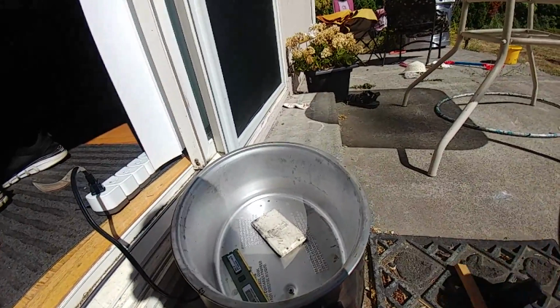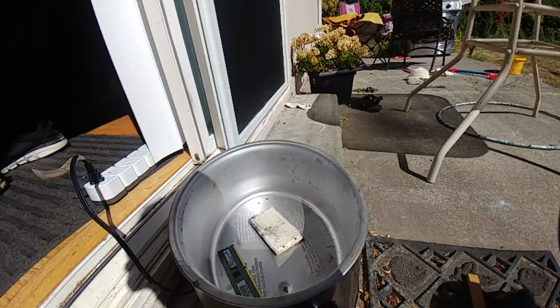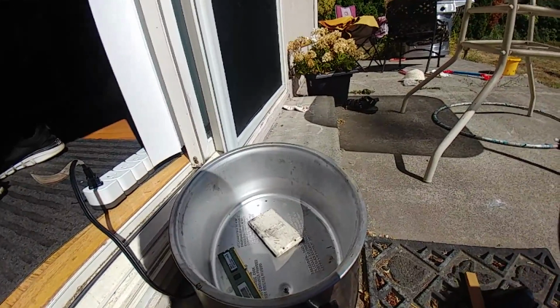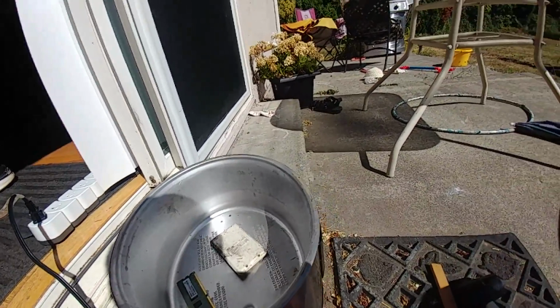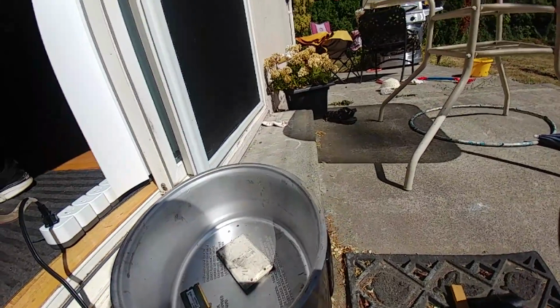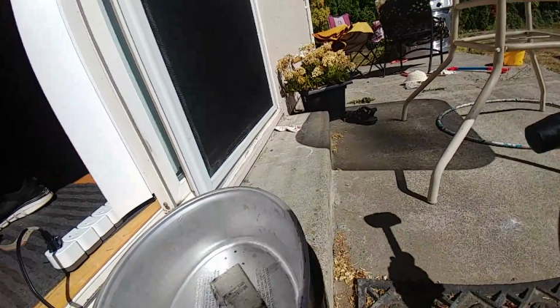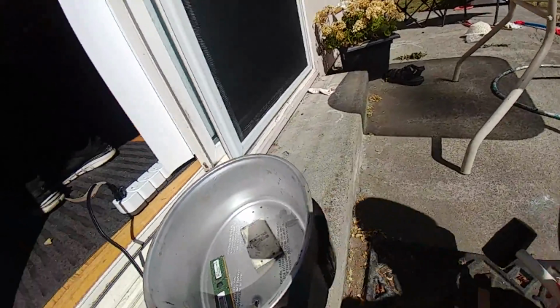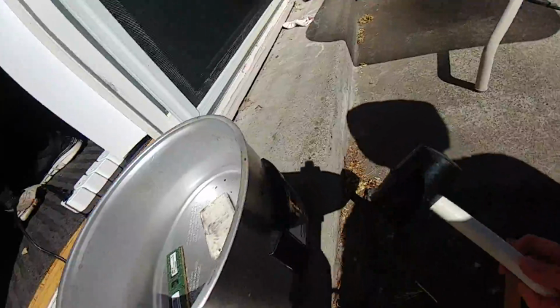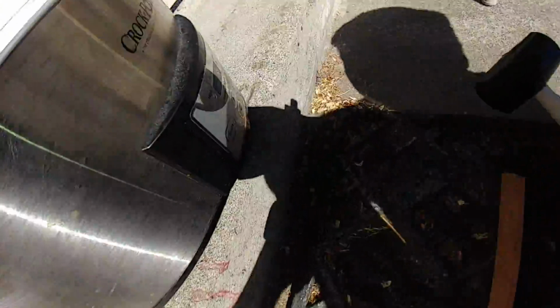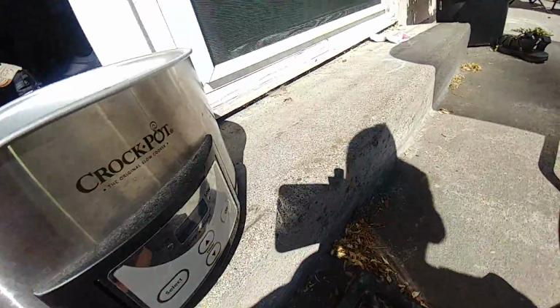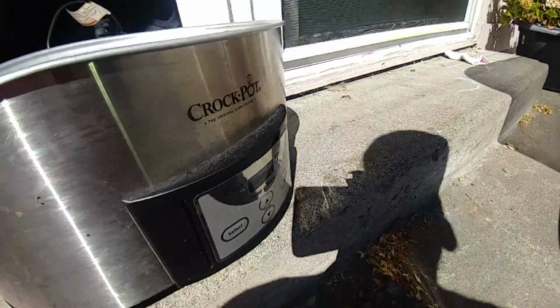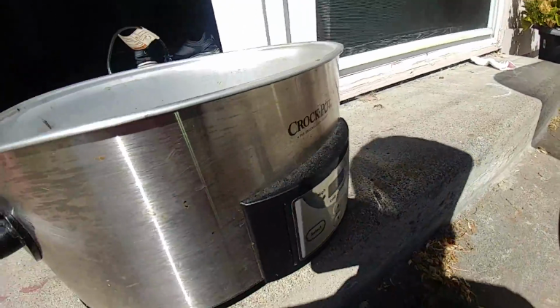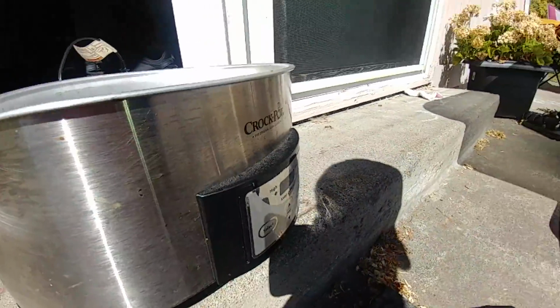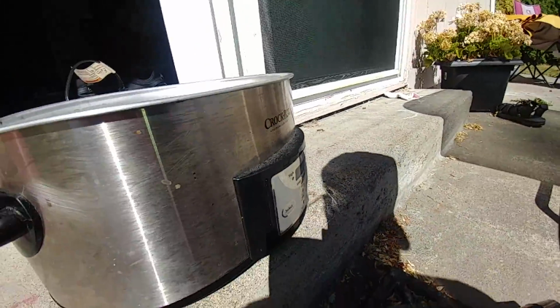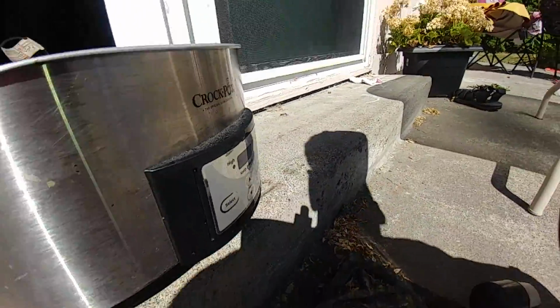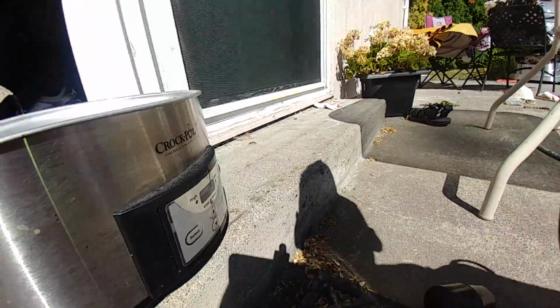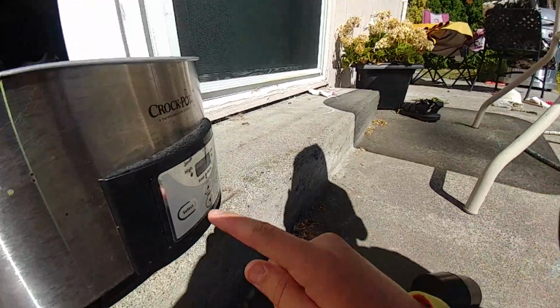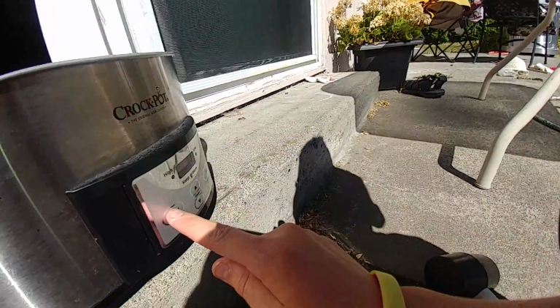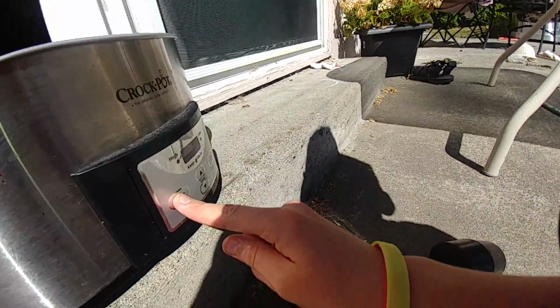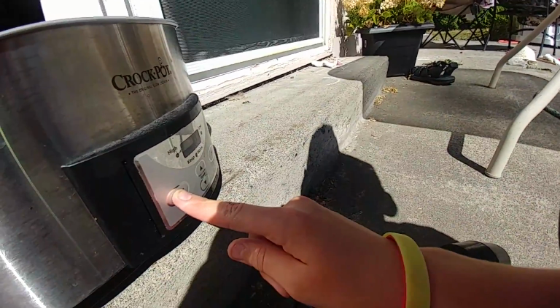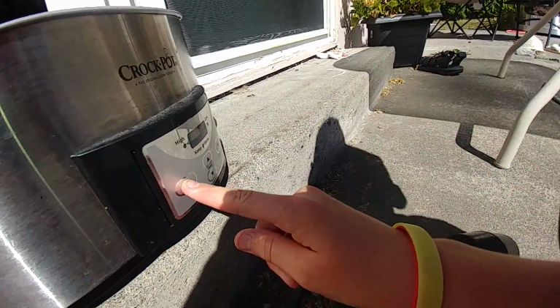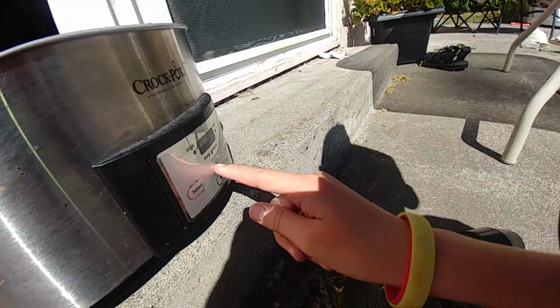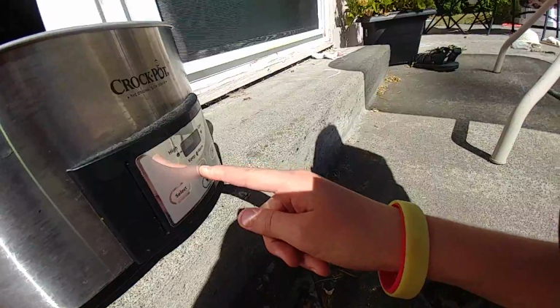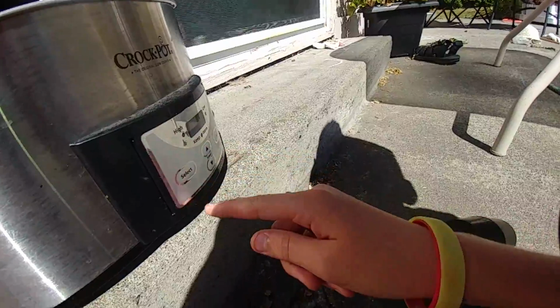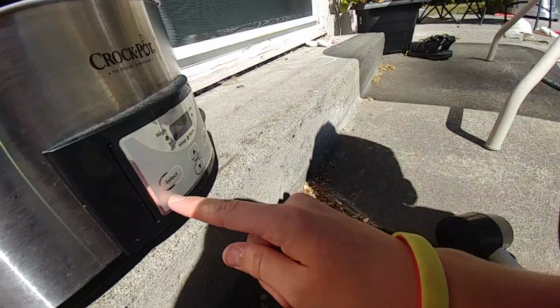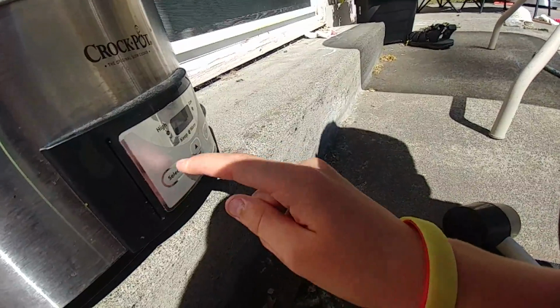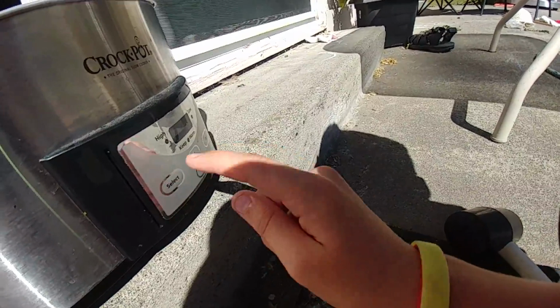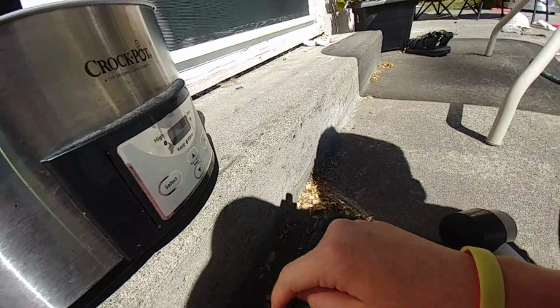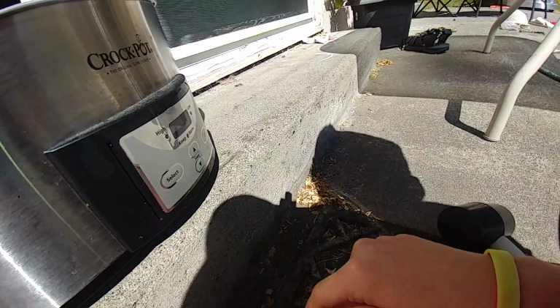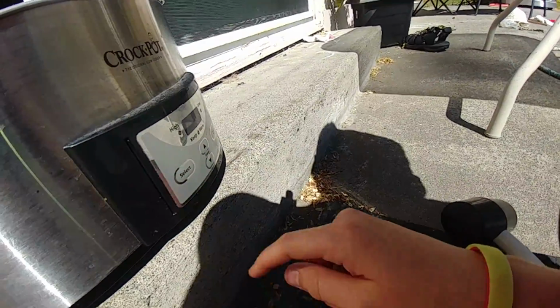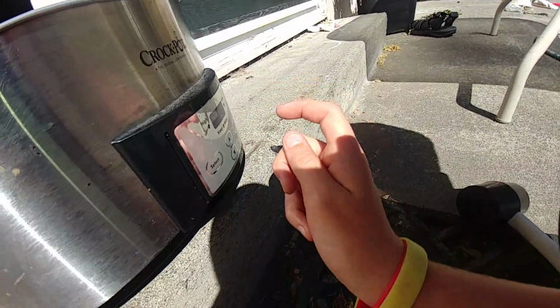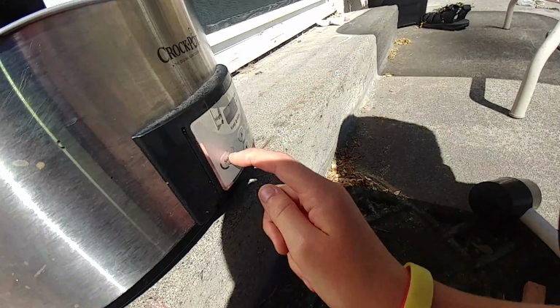Well, that's just wonderful. Wait, maybe the — oh, the screen isn't on. Let me click that button. What happened? Oh, it's on high.